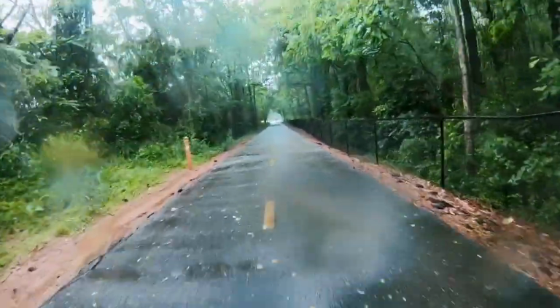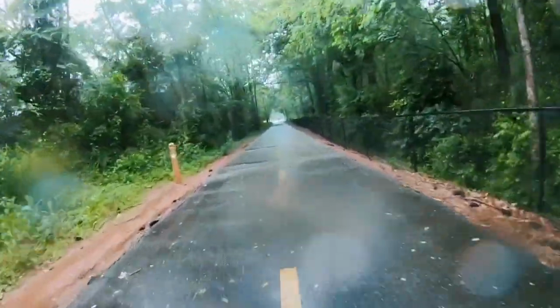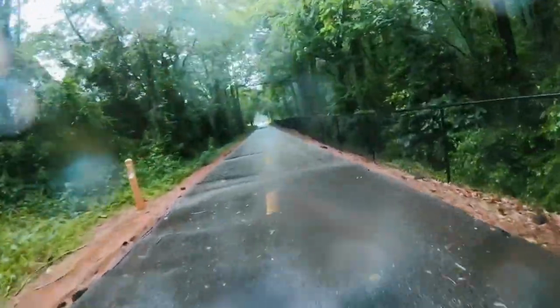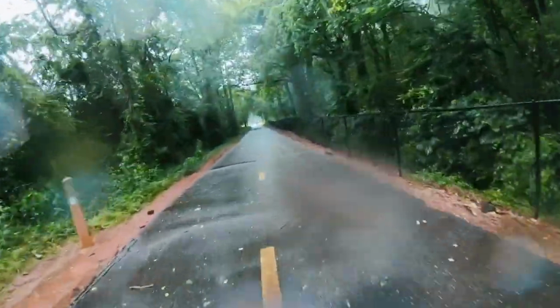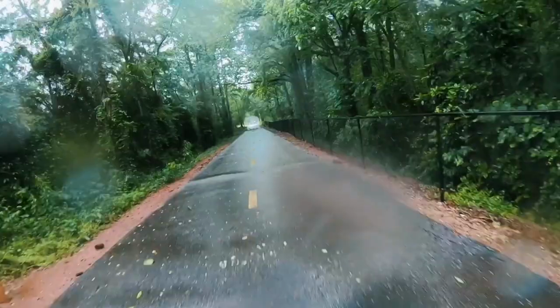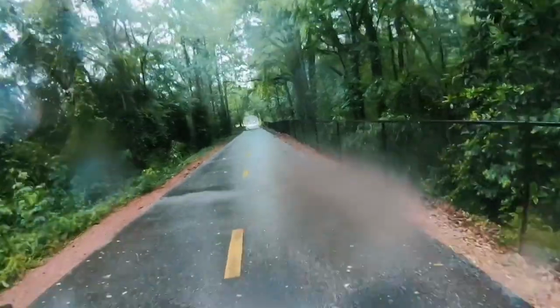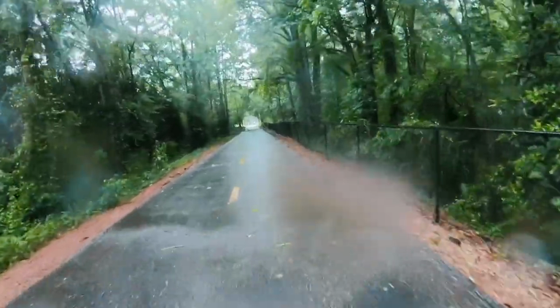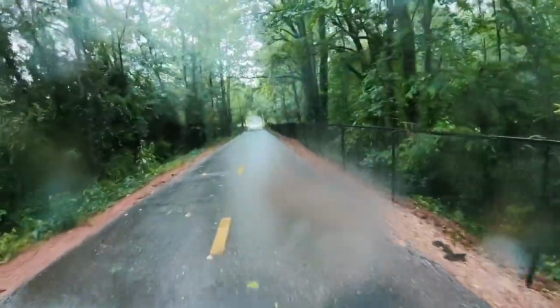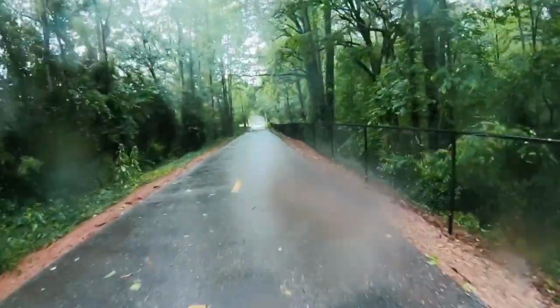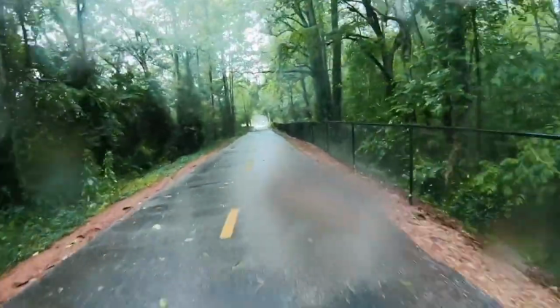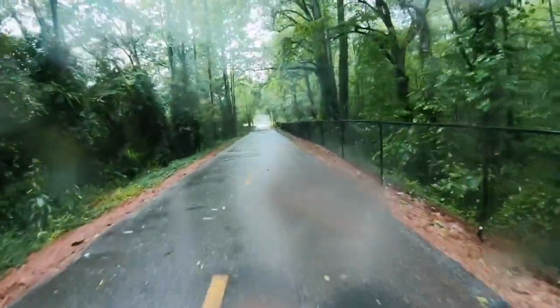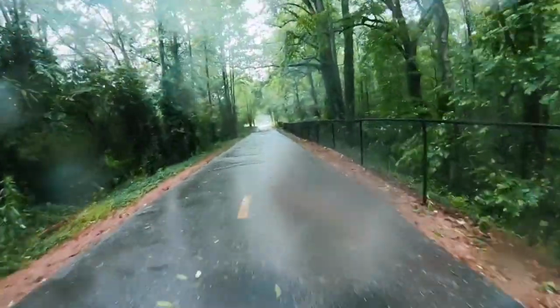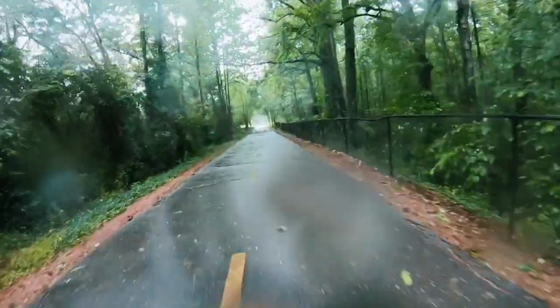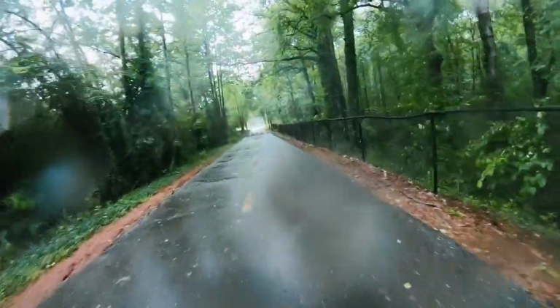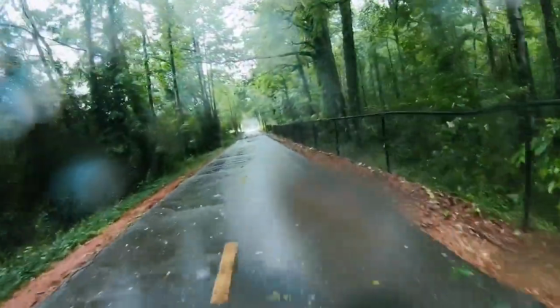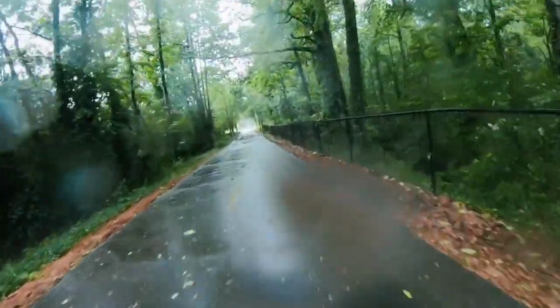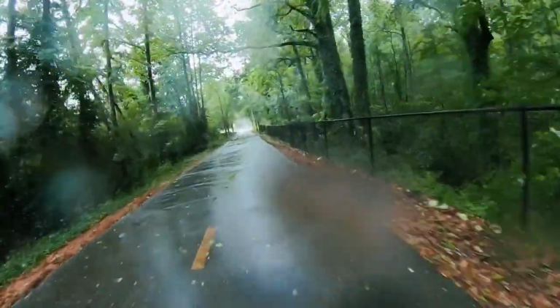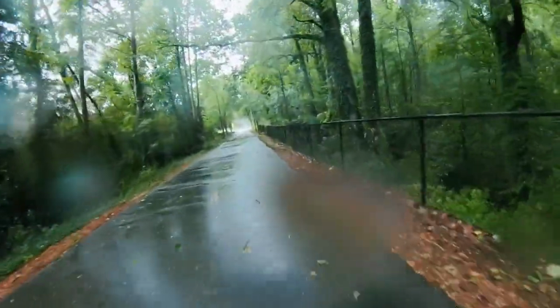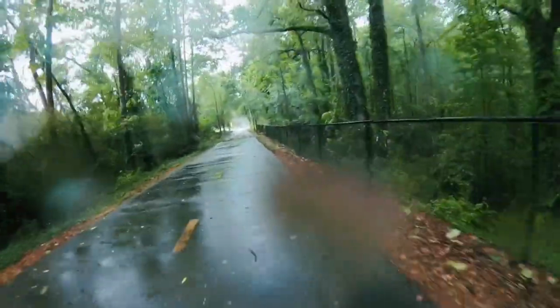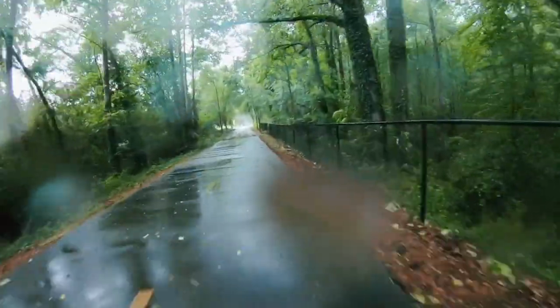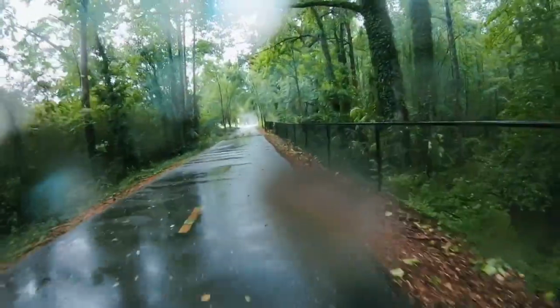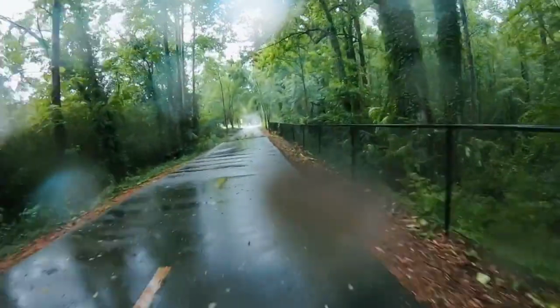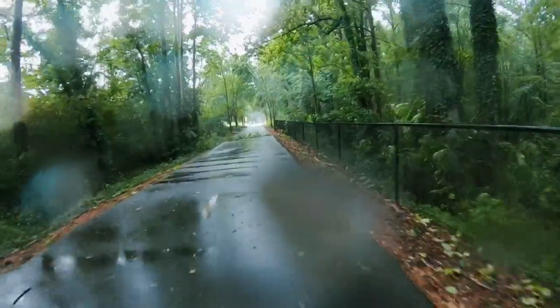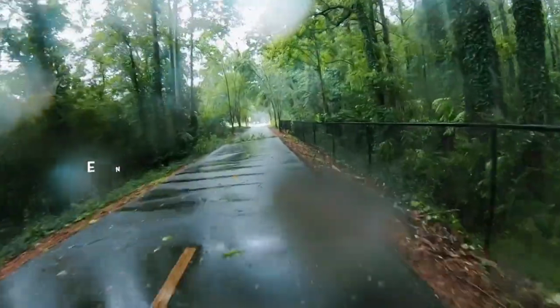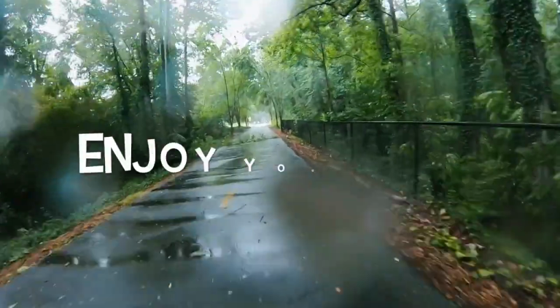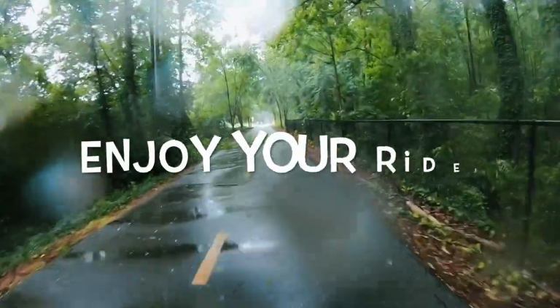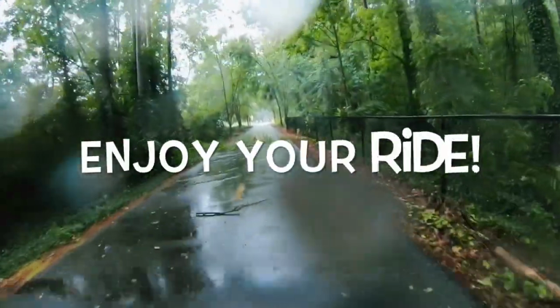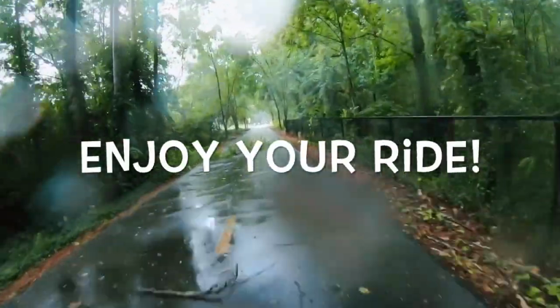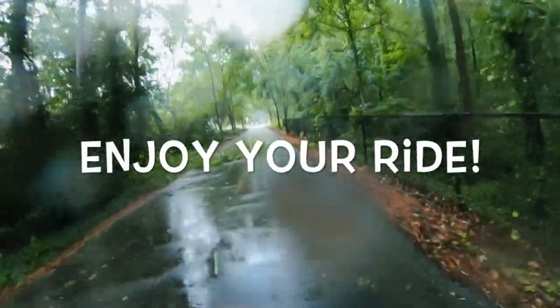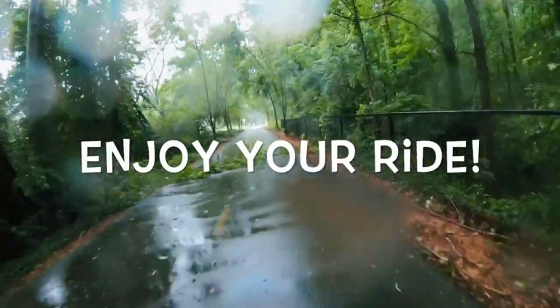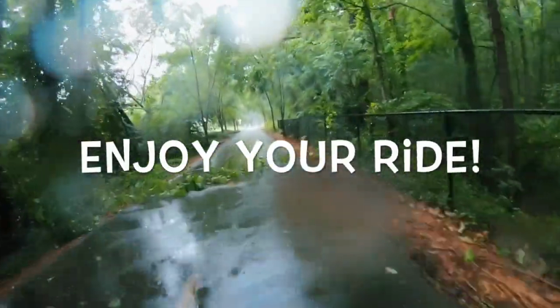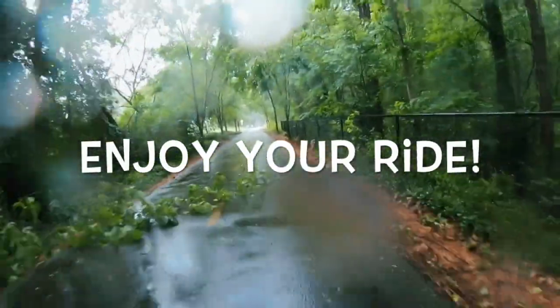Thank you for joining our tour today. Now go ahead, grab your helmet, grab your parents, grab your bike, and go give this little tour a try. Have fun!